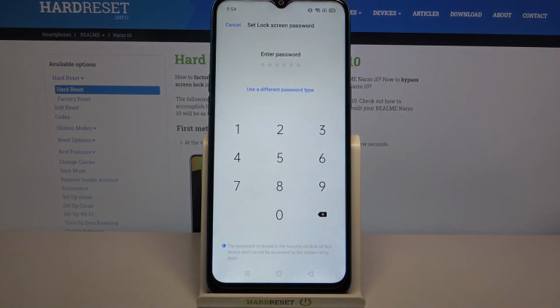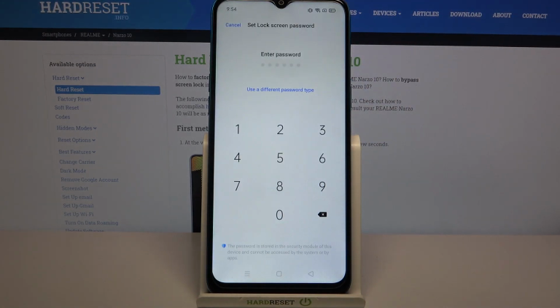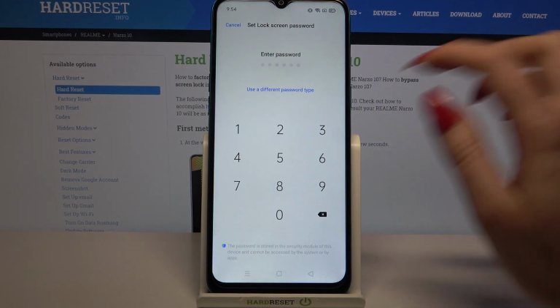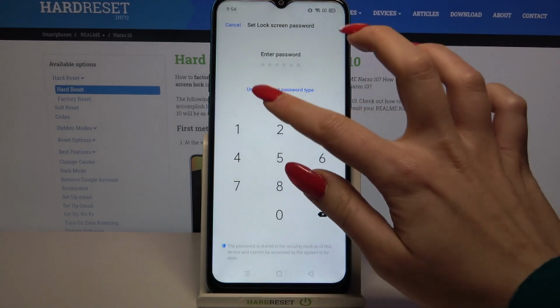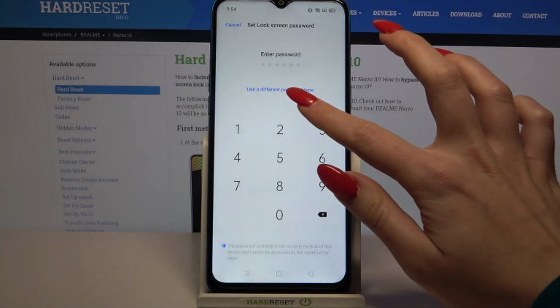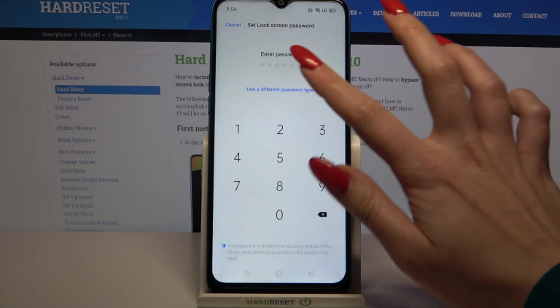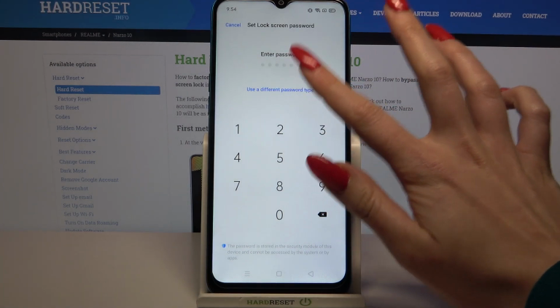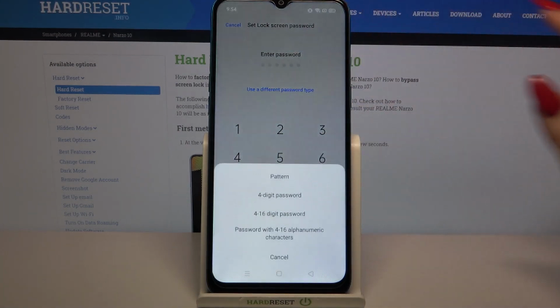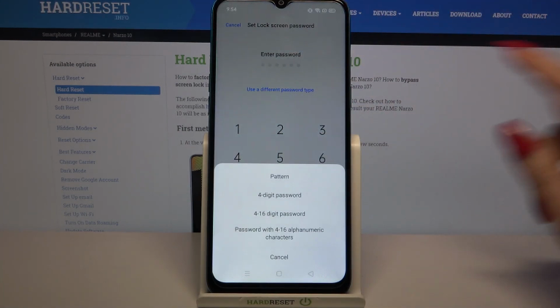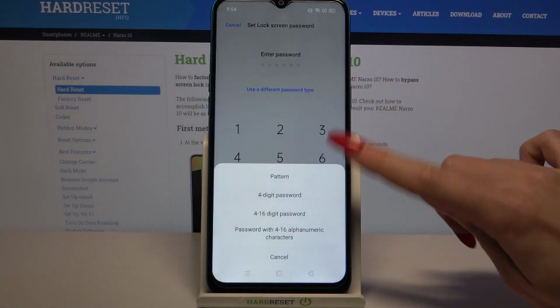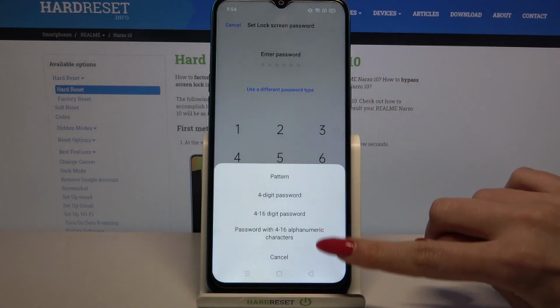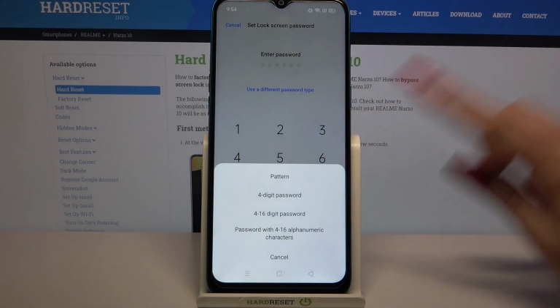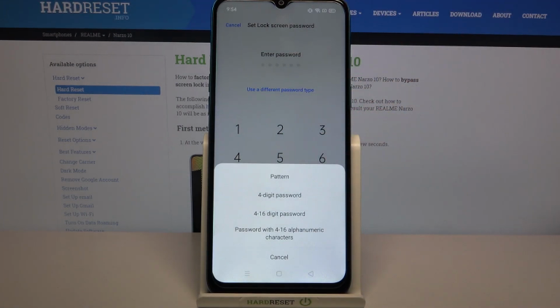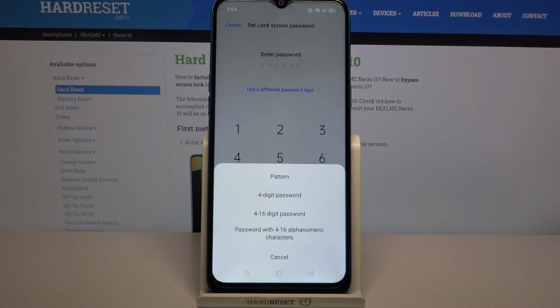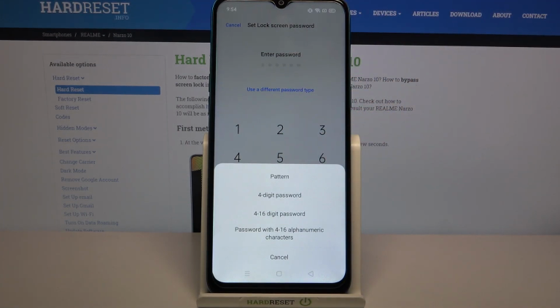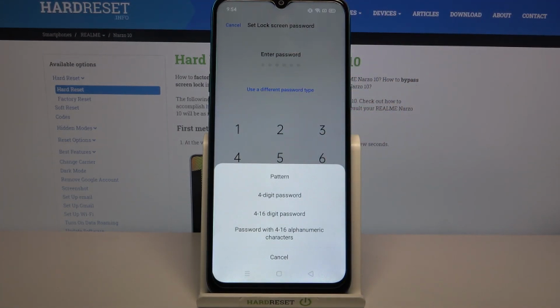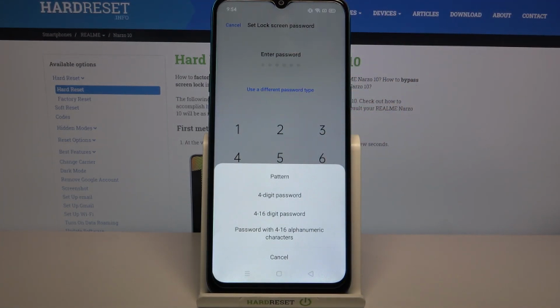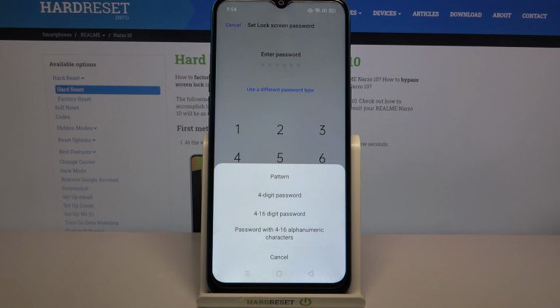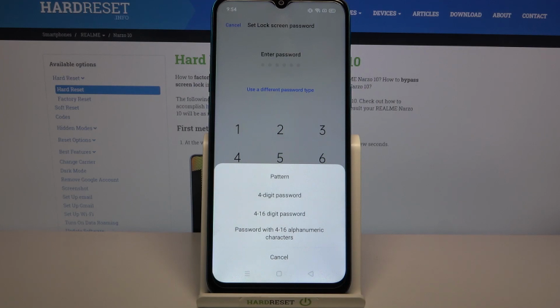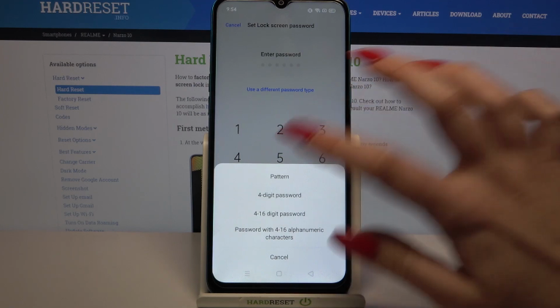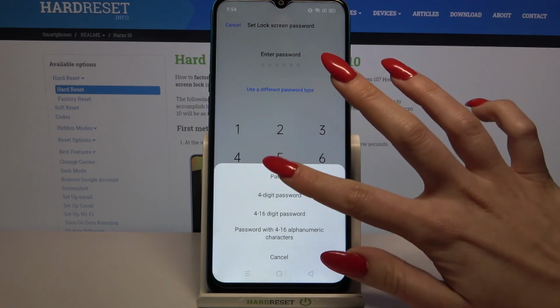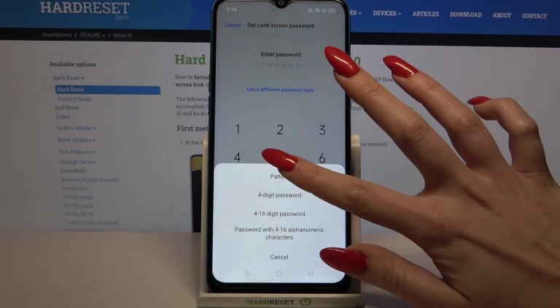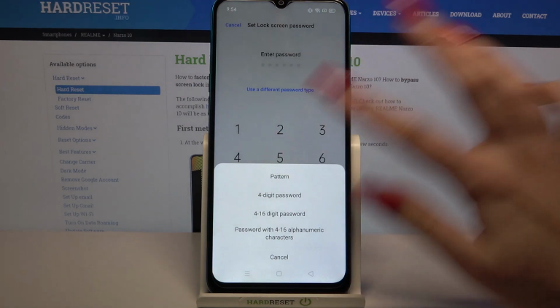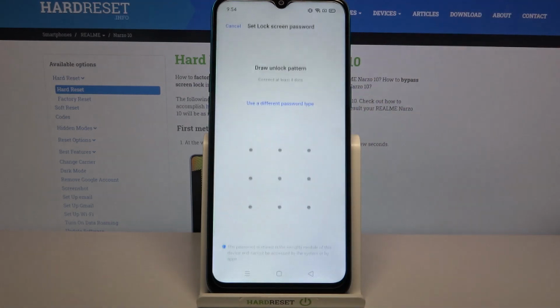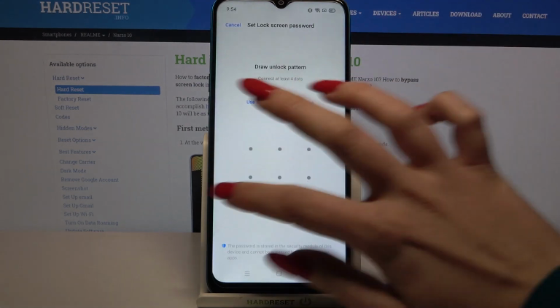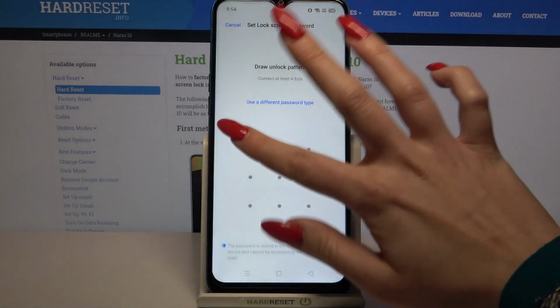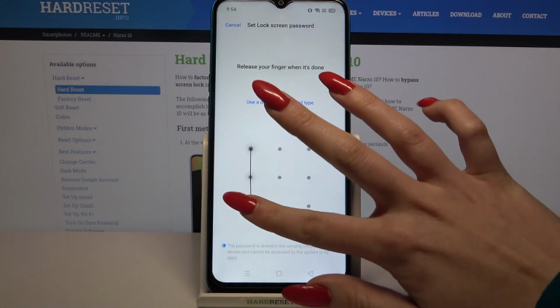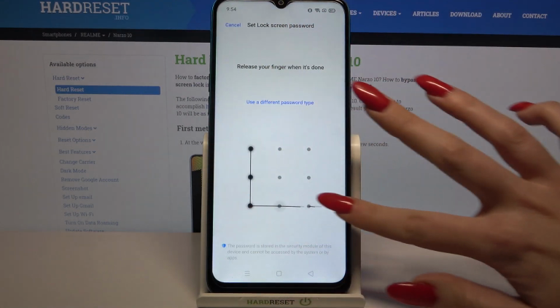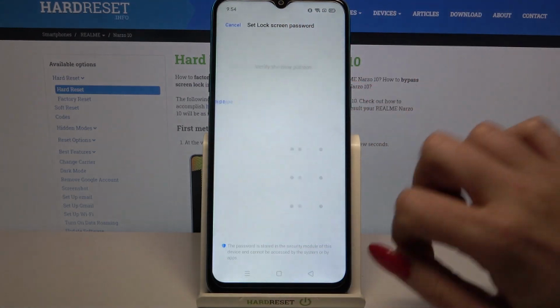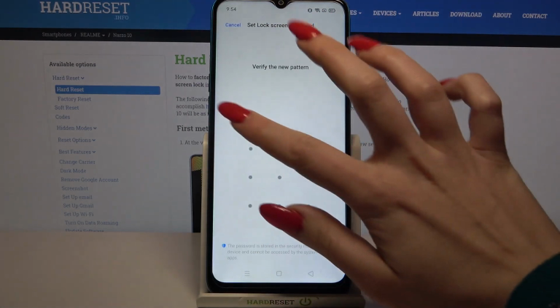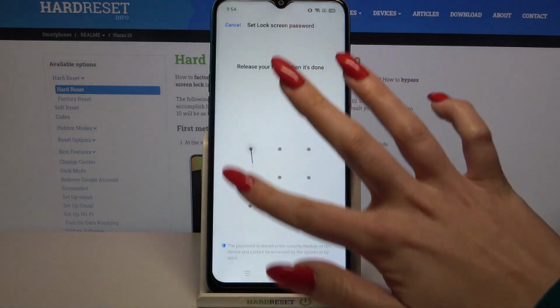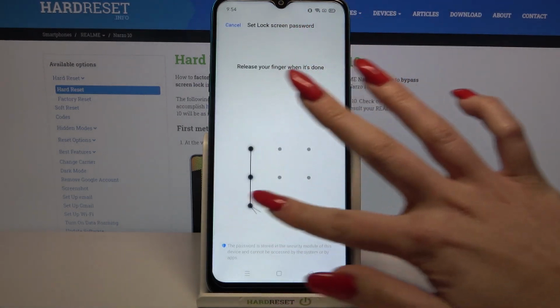Now click on use a different password type and select one of the lock-in methods by clicking on the chosen one. I will go with pattern. So now I have to draw it and repeat it.